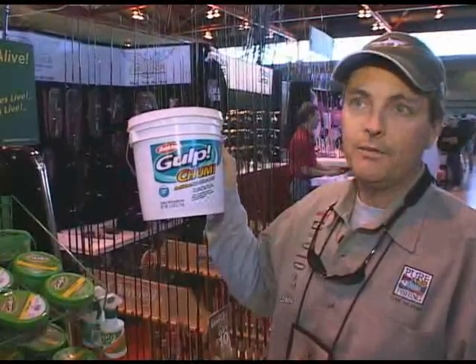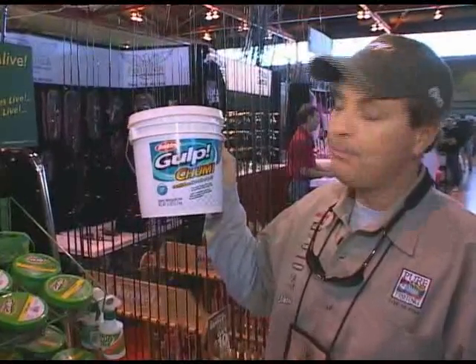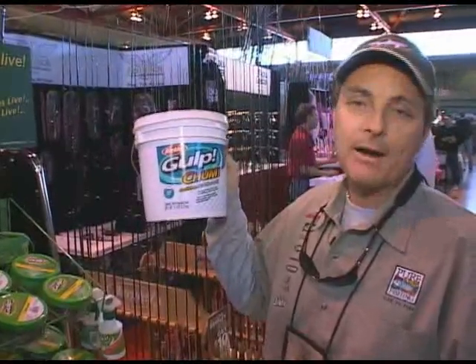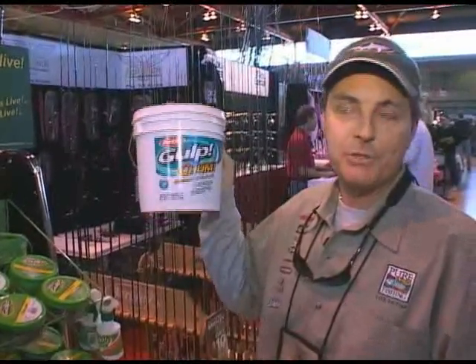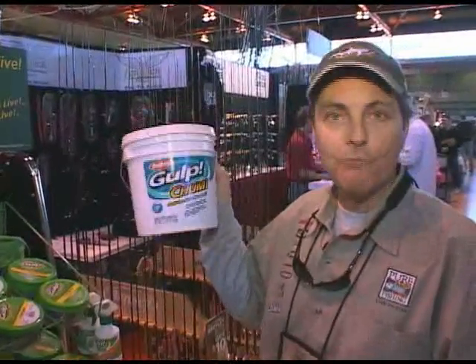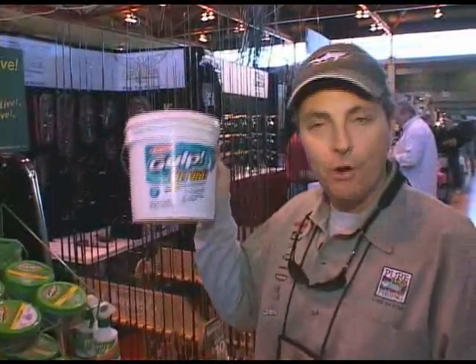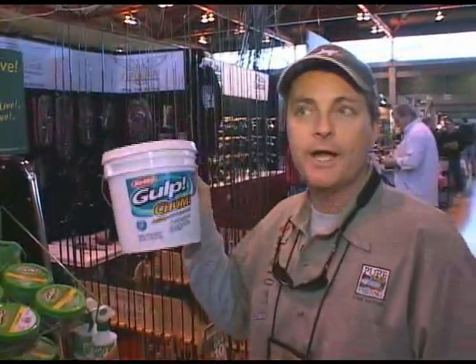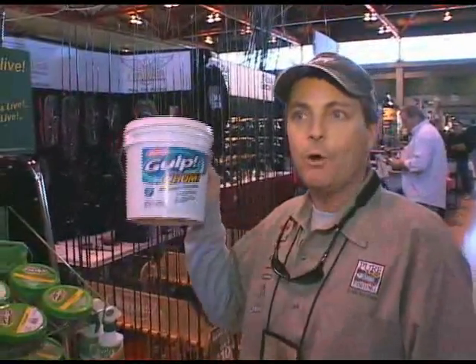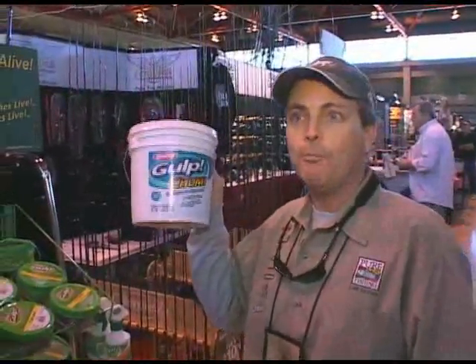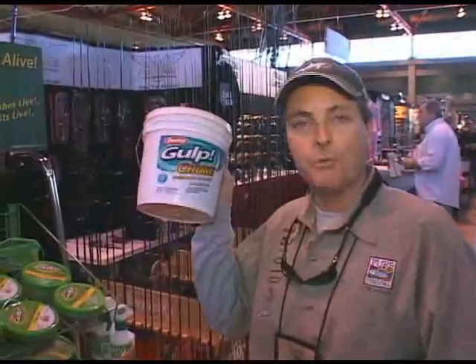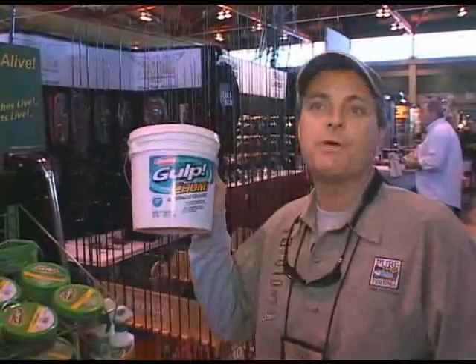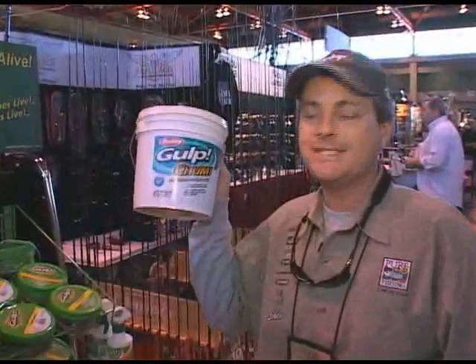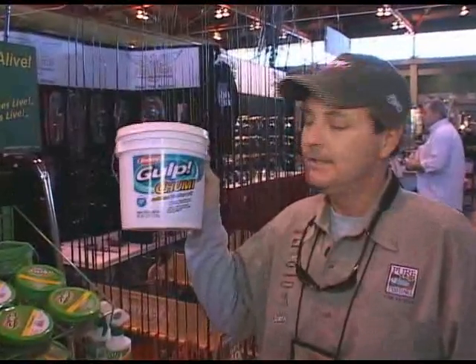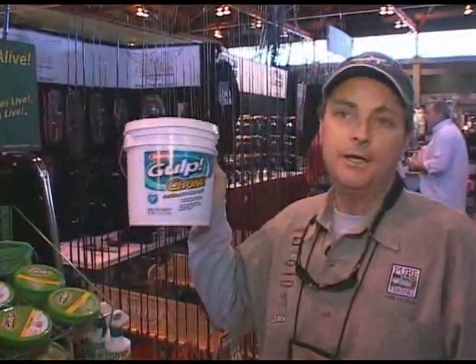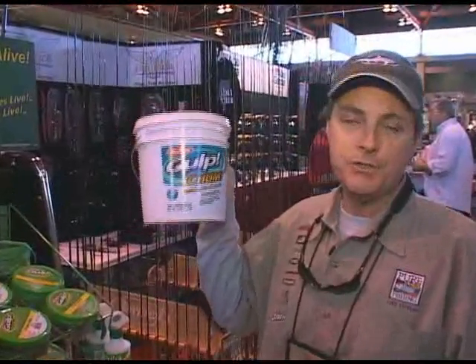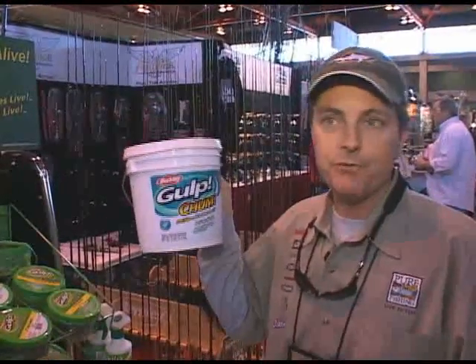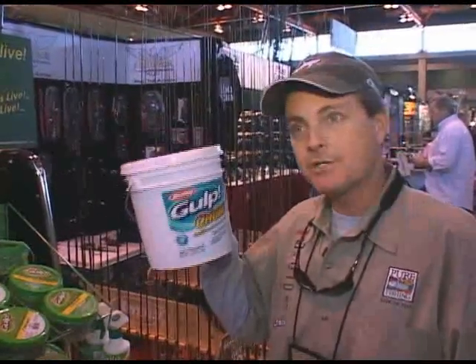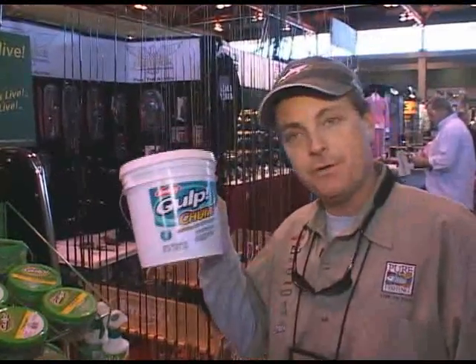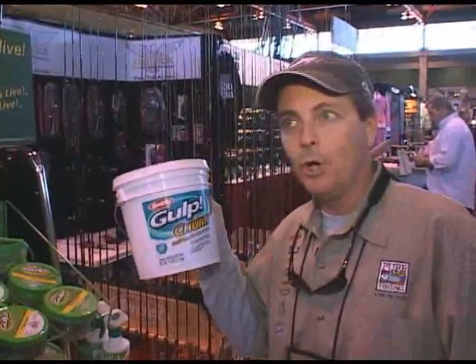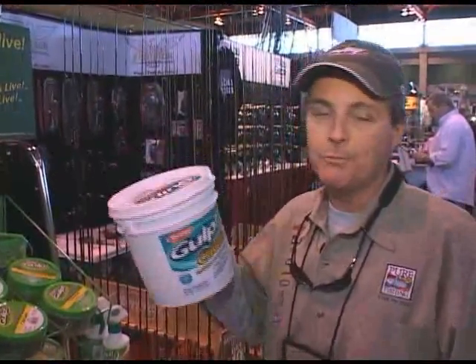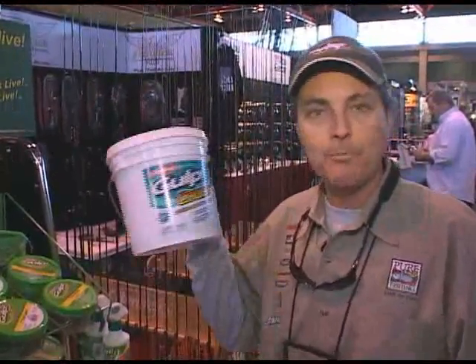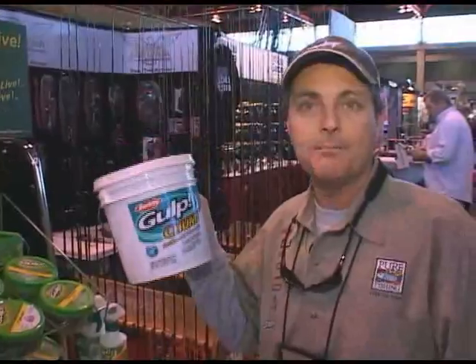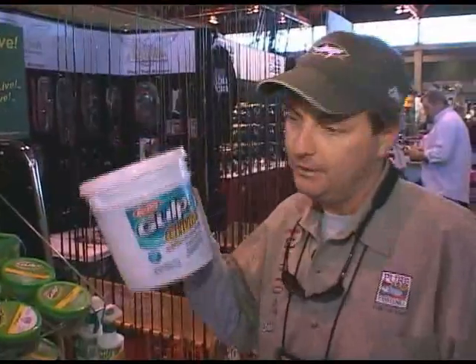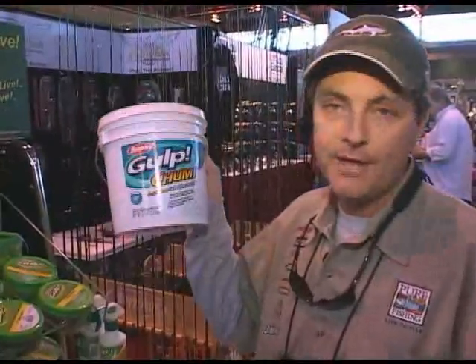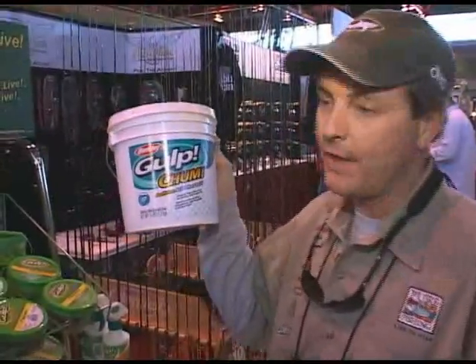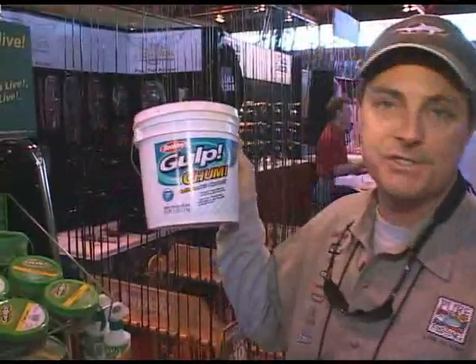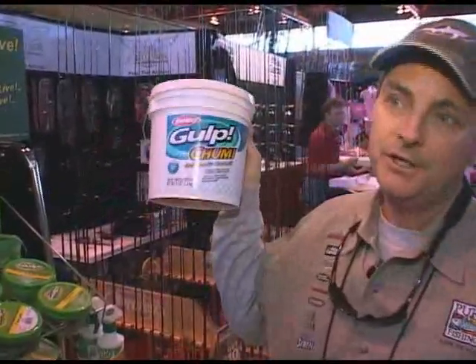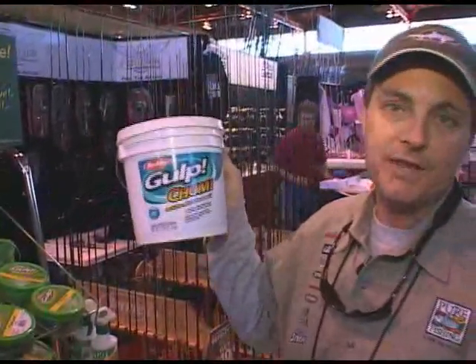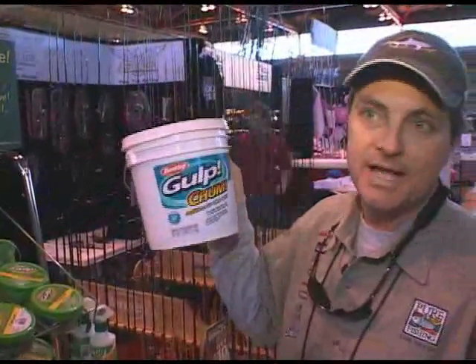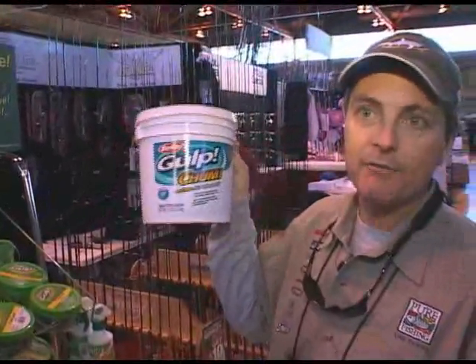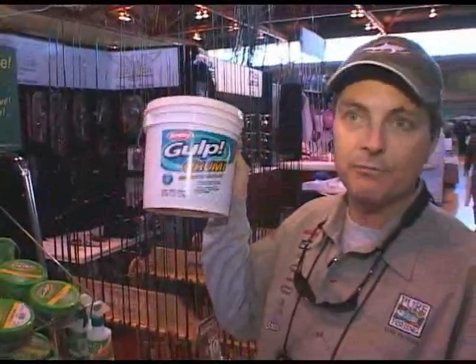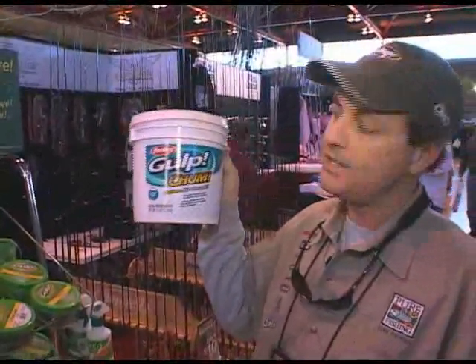The great part about it is it can be used over and over again. Like all gulp baits, no refrigeration is needed. You can use it for a few hours, and if you want to pull up and make a move, throw it back into the bucket, throw it down below the hatches, and use it again the next day without ever needing refrigeration.